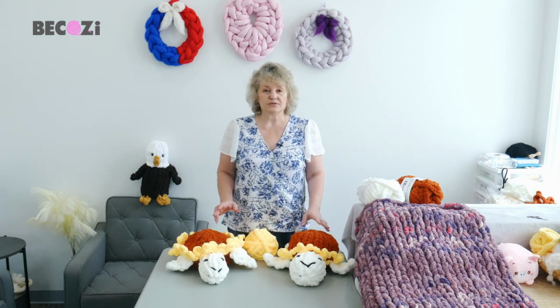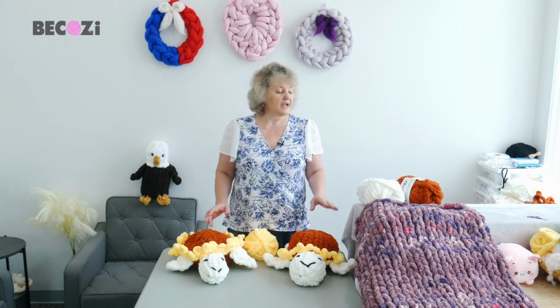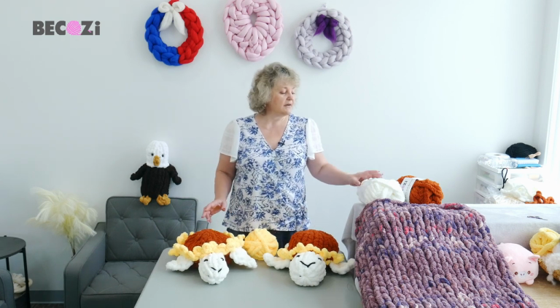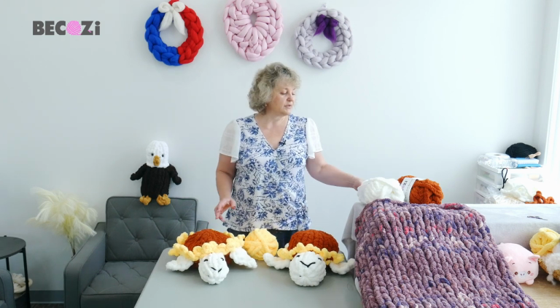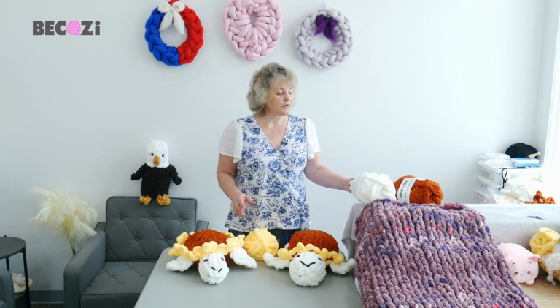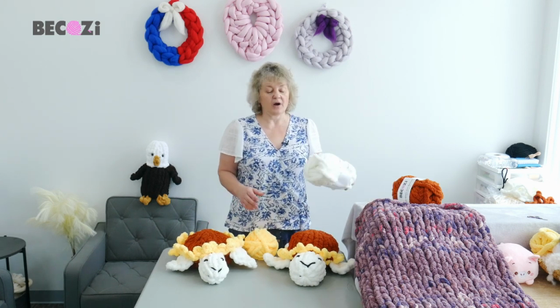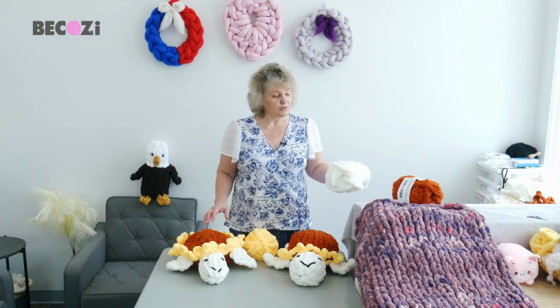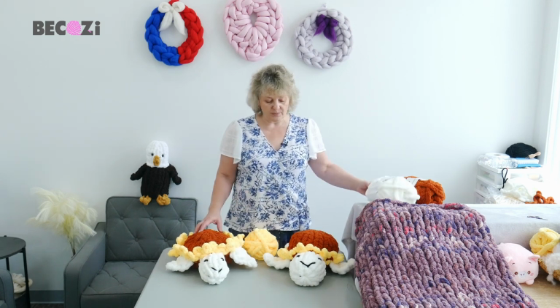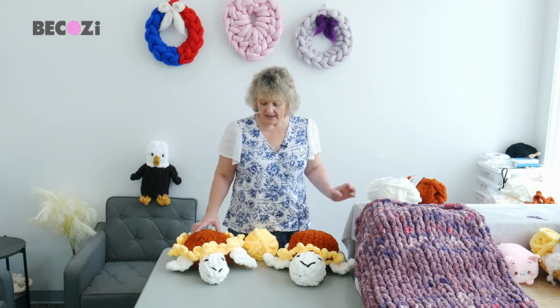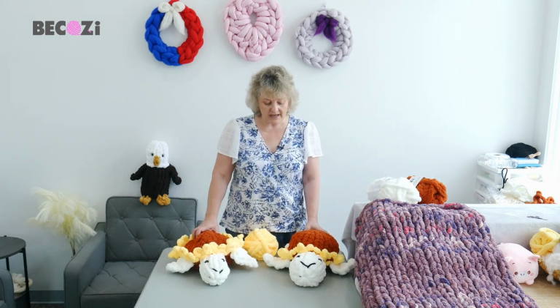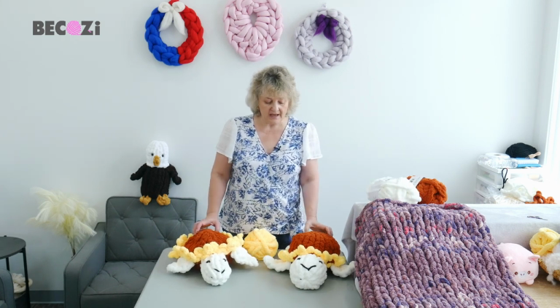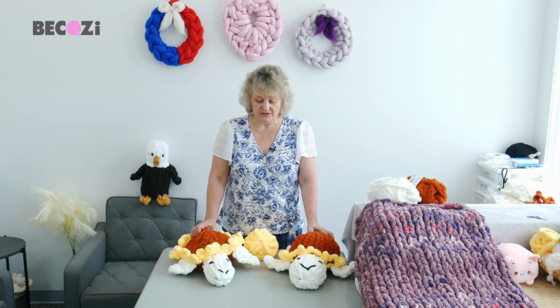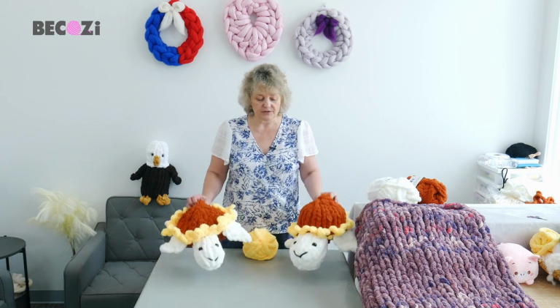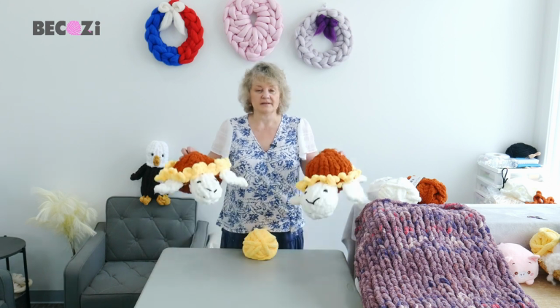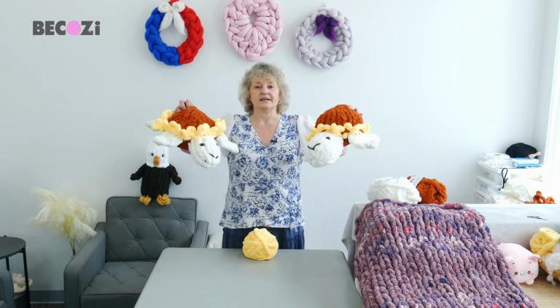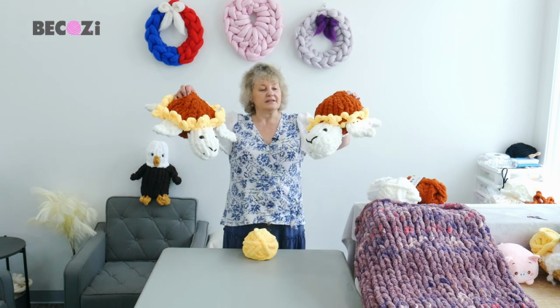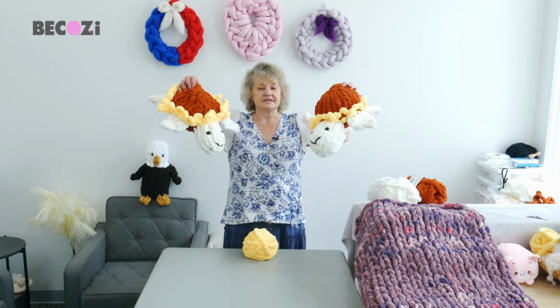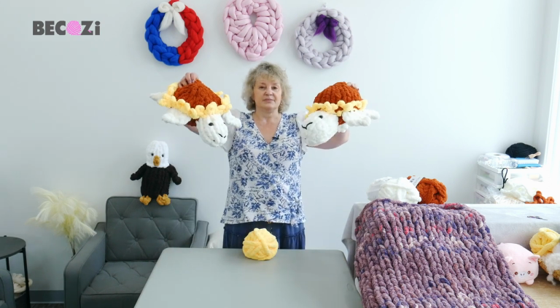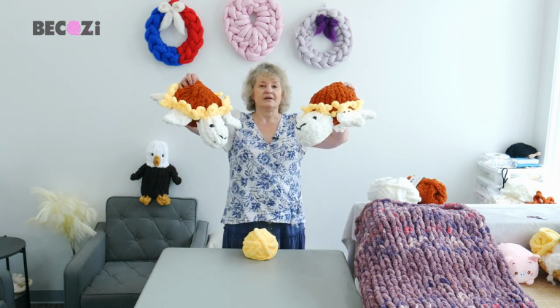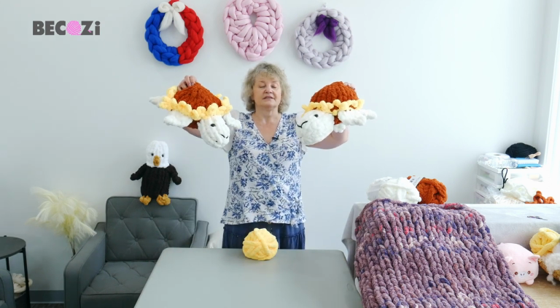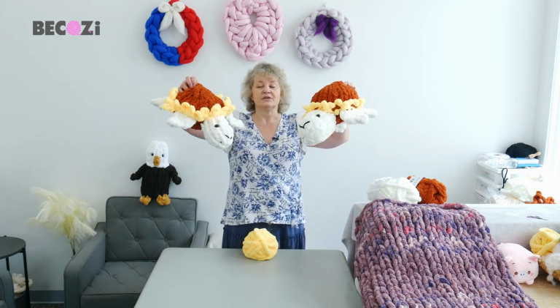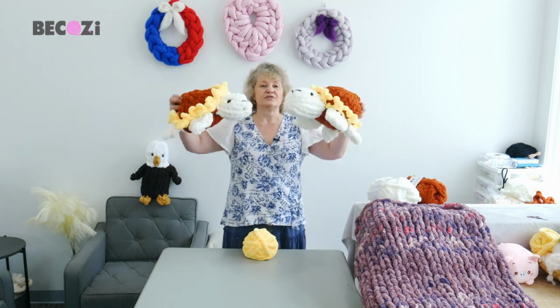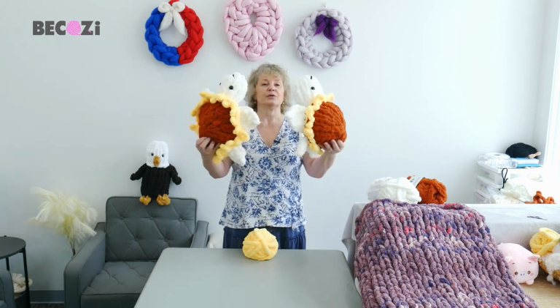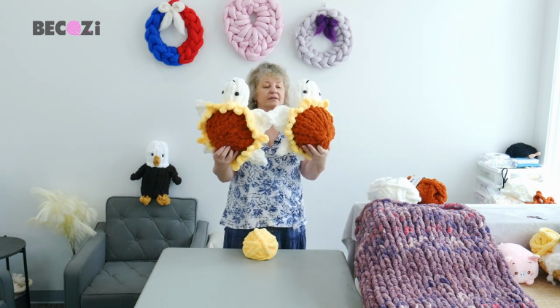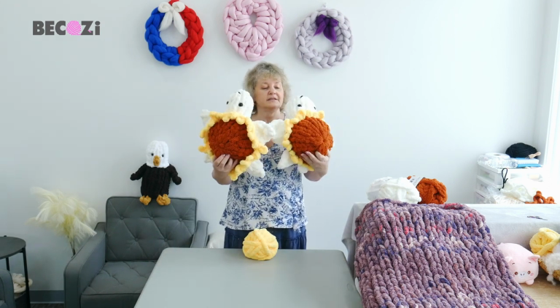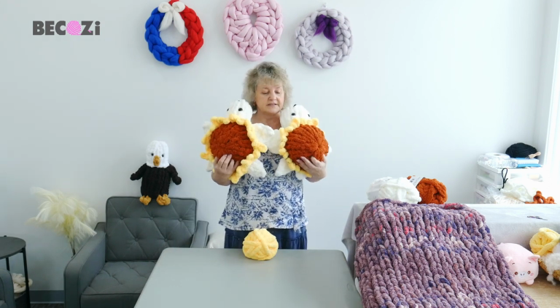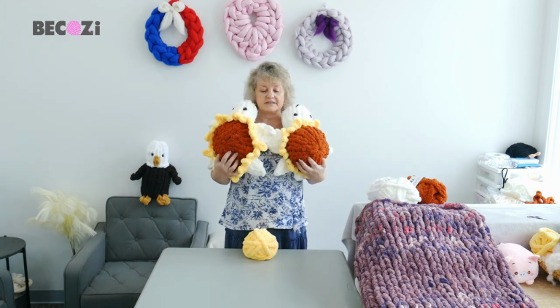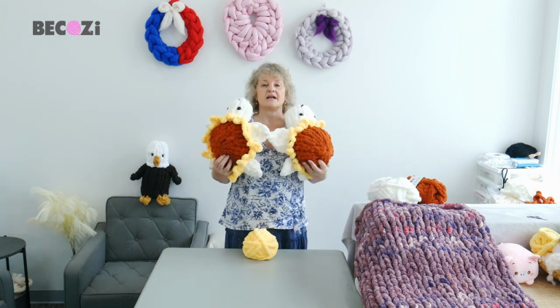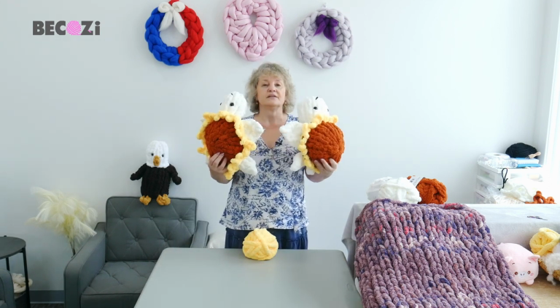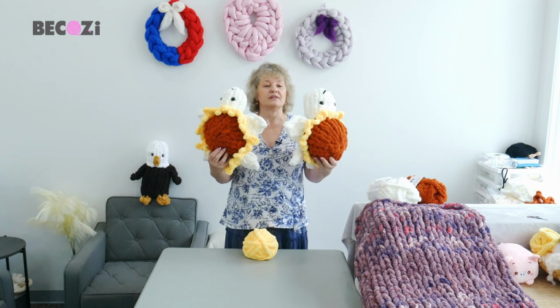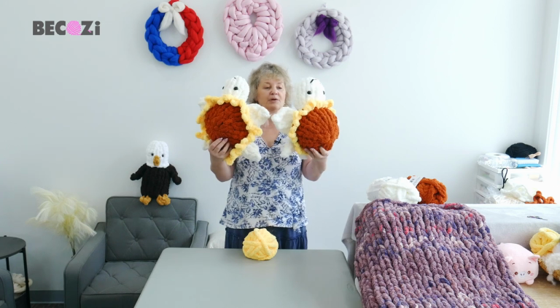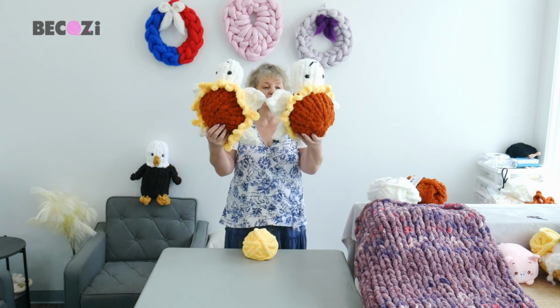Today I will be showing you how to make a turtle. This is not just a turtle — this is the sunflower turtle.